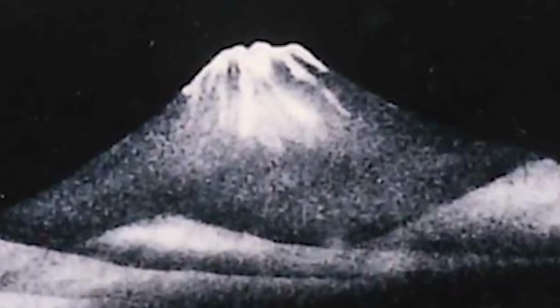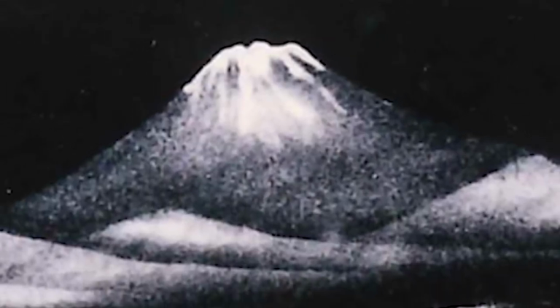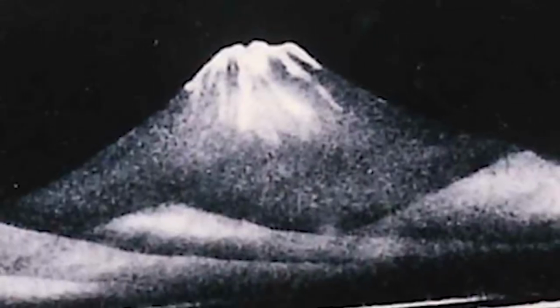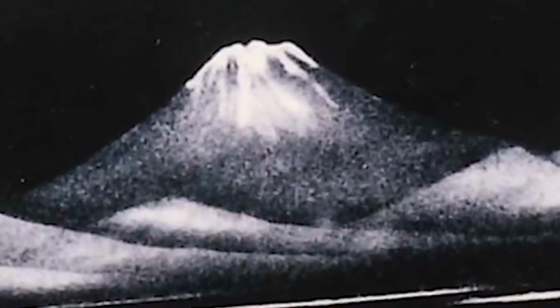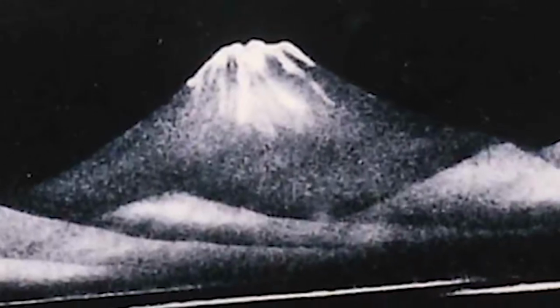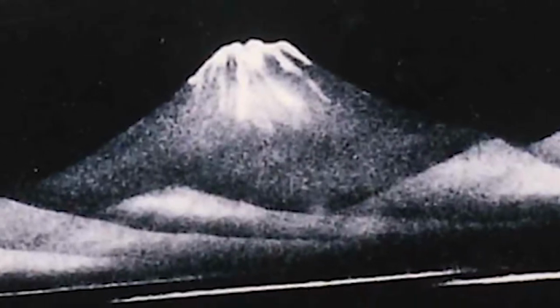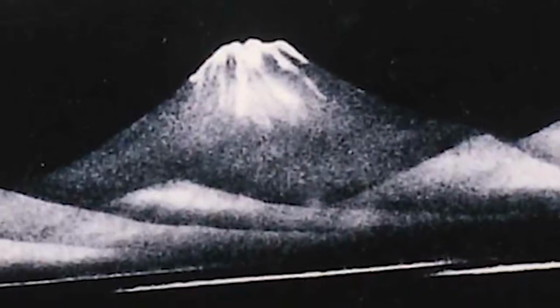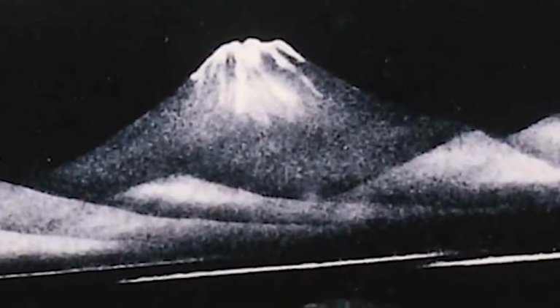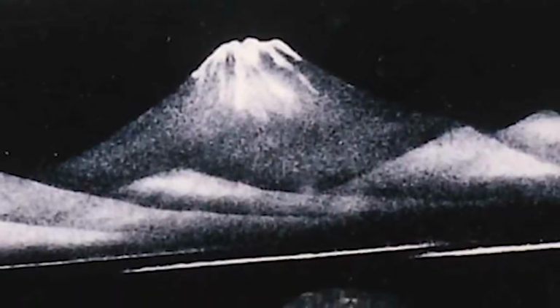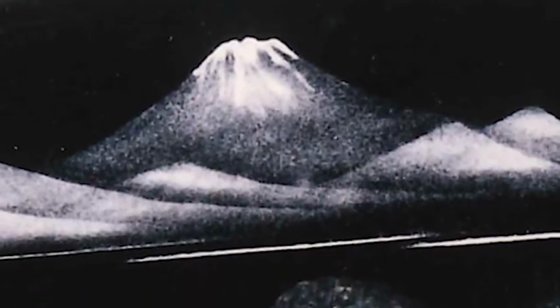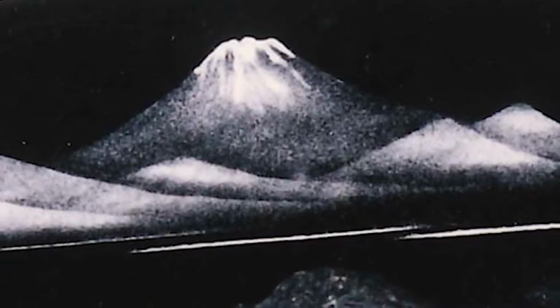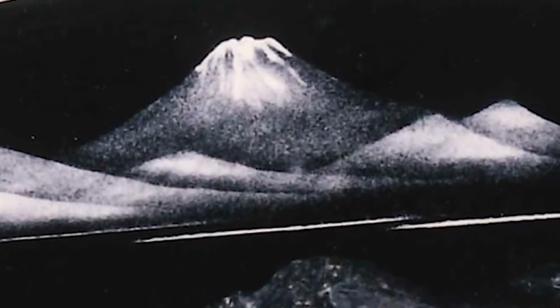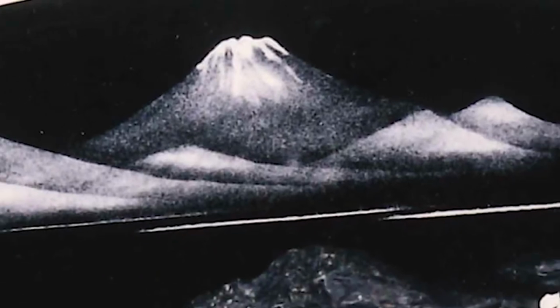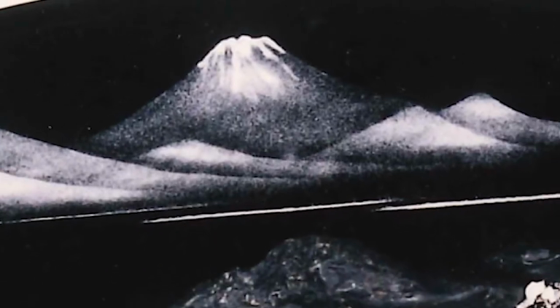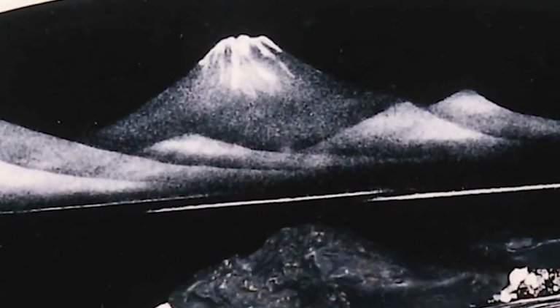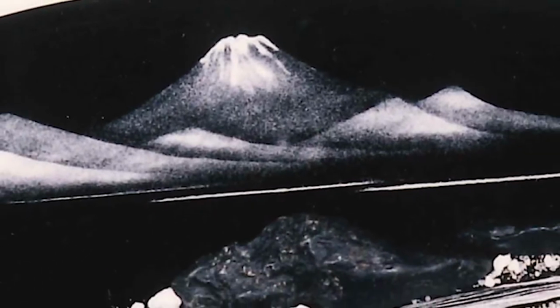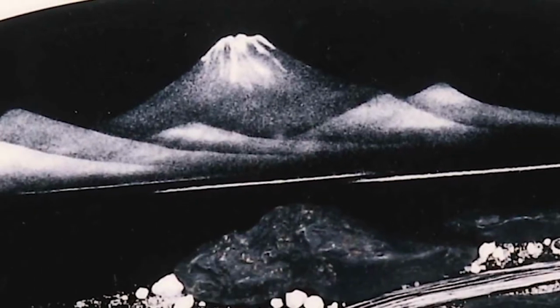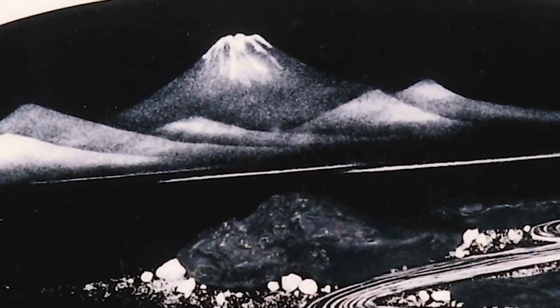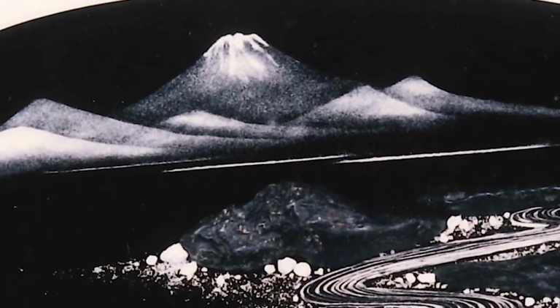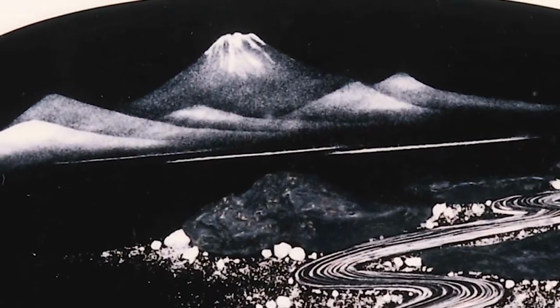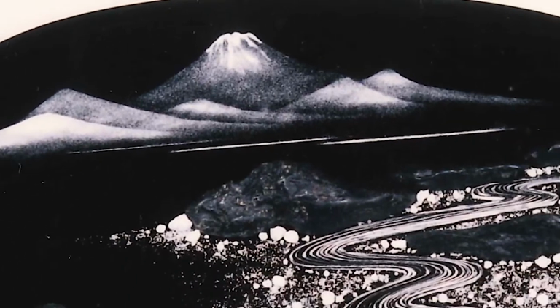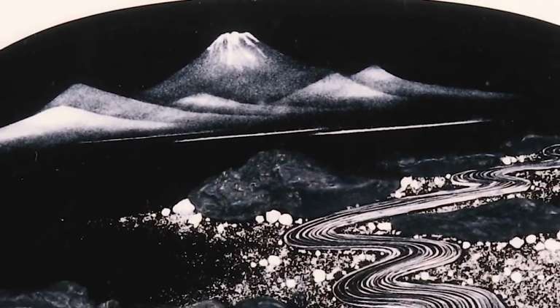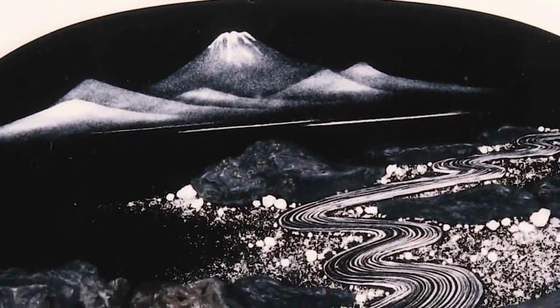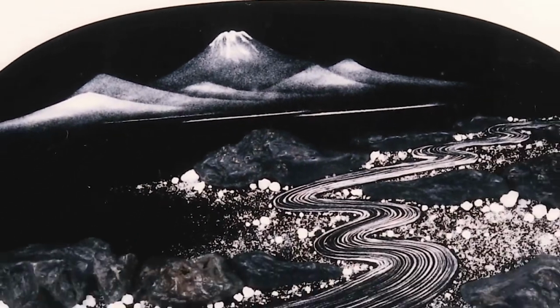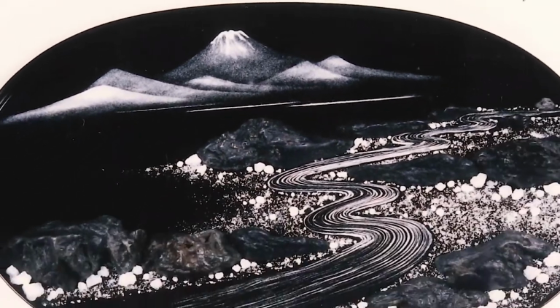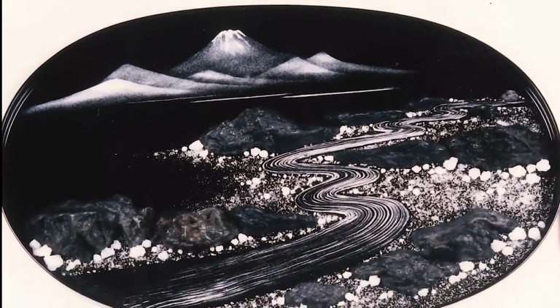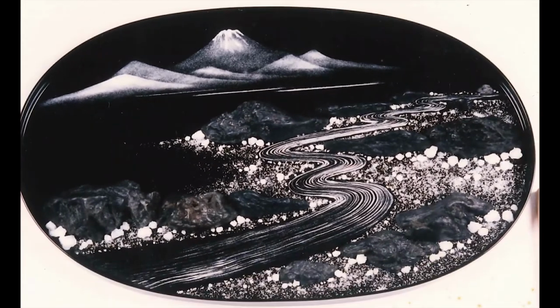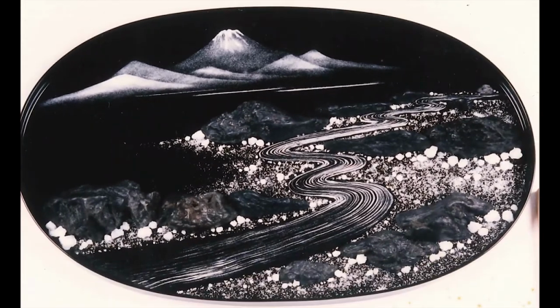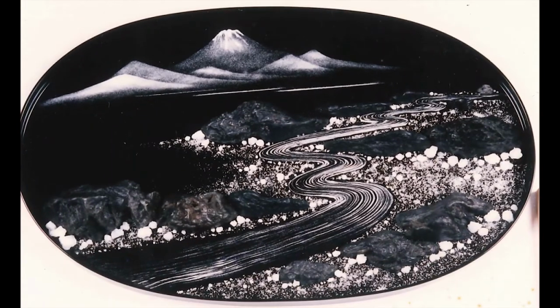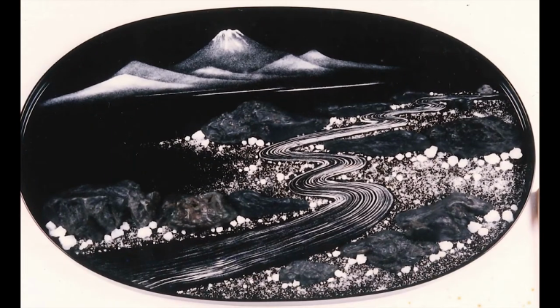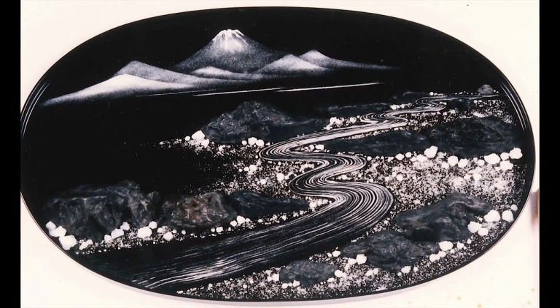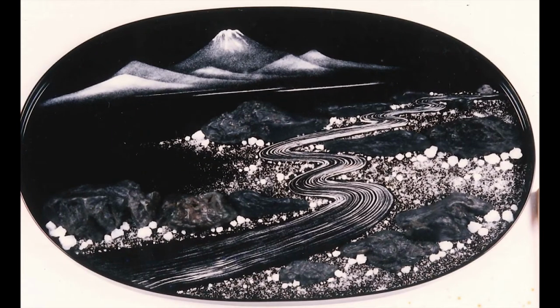Bonseki is the art of portraying scenery by the arrangement of white sand, pebbles, and rocks shaped like miniature mountains on a black lacquer tray.